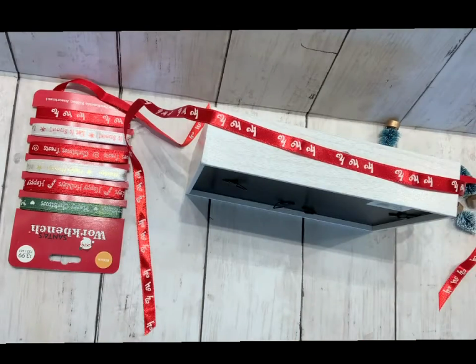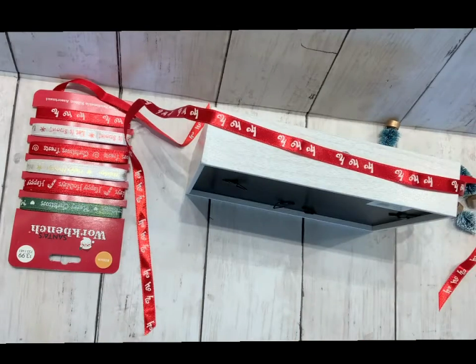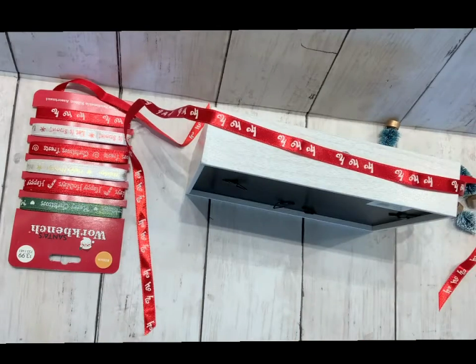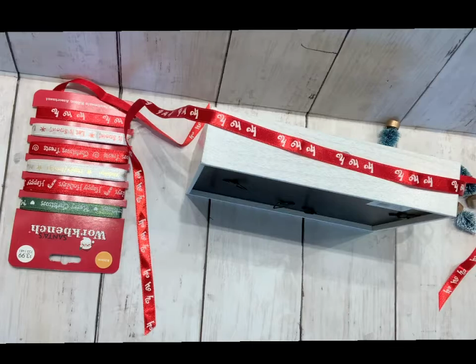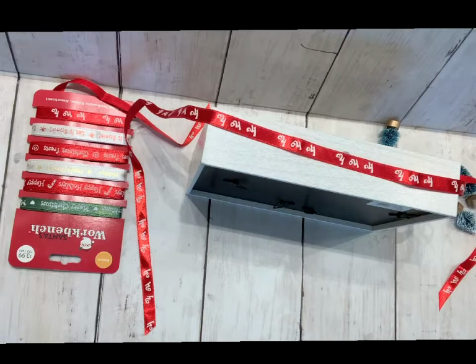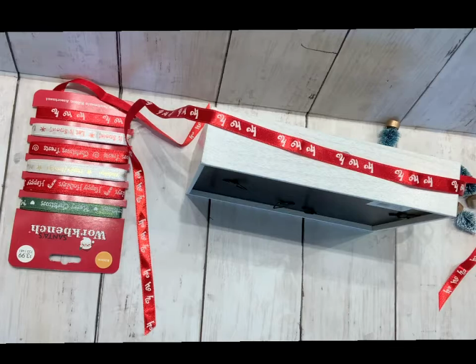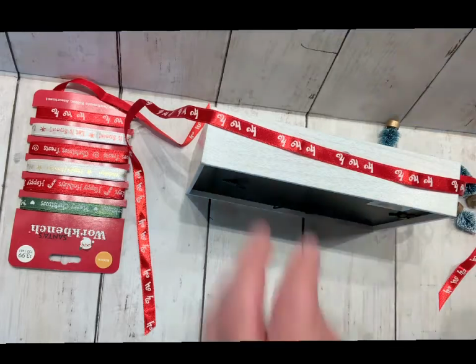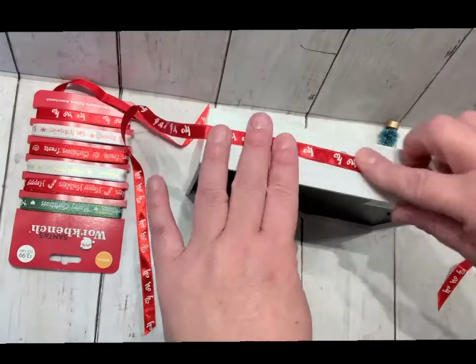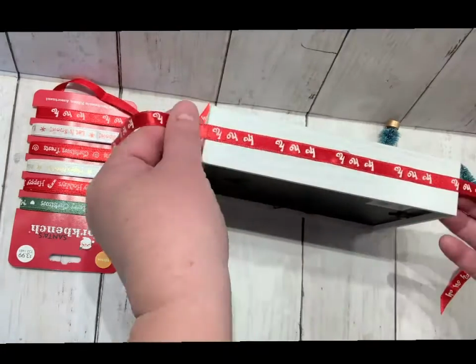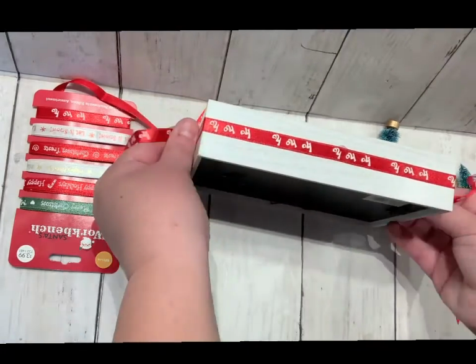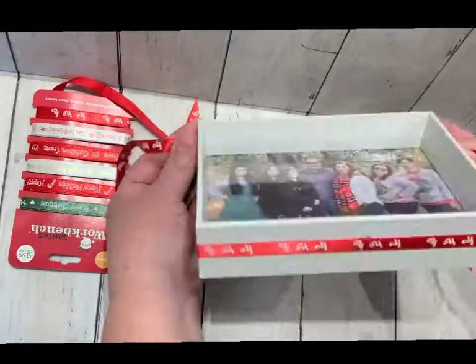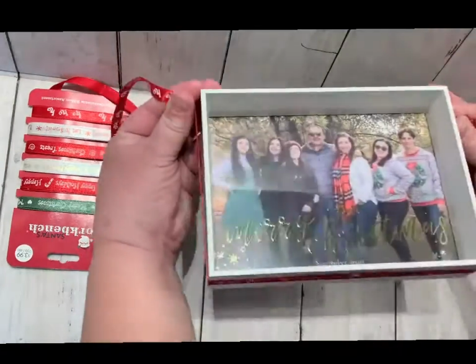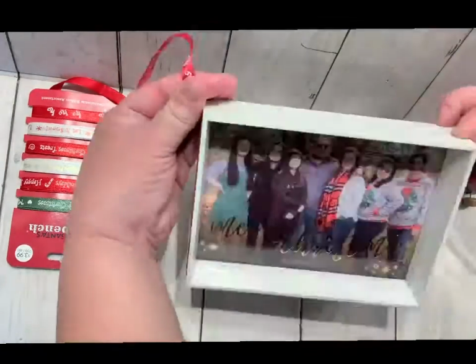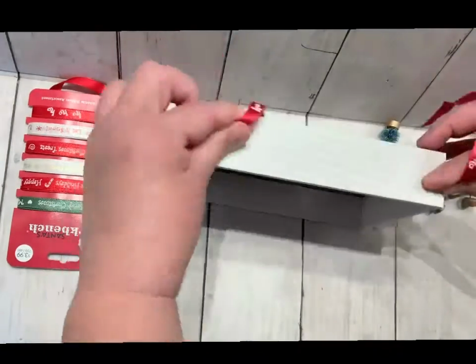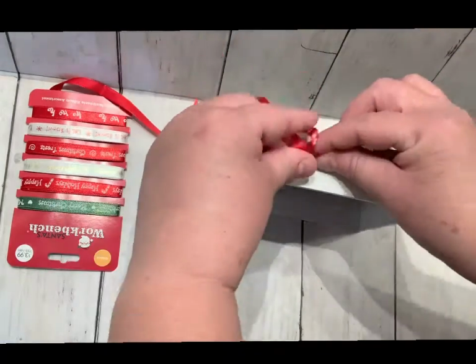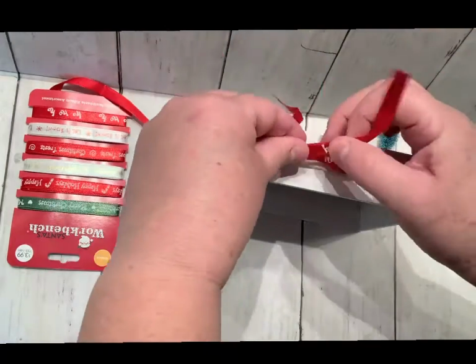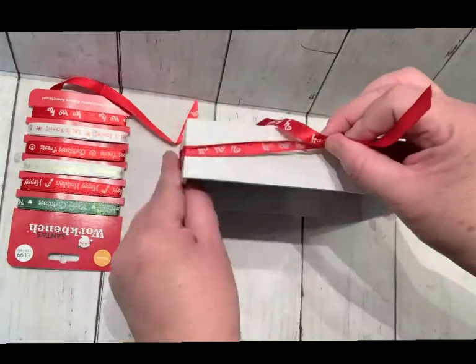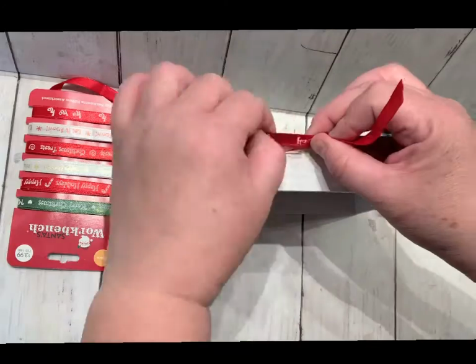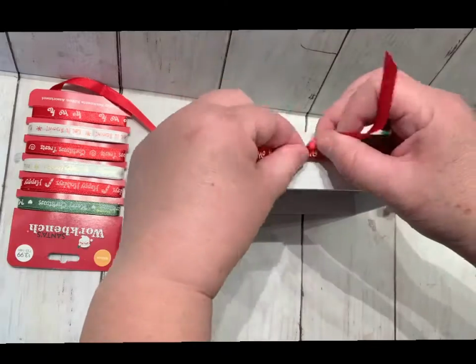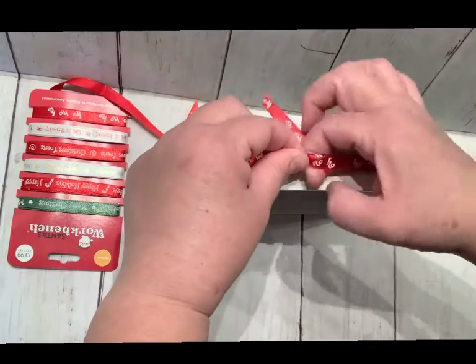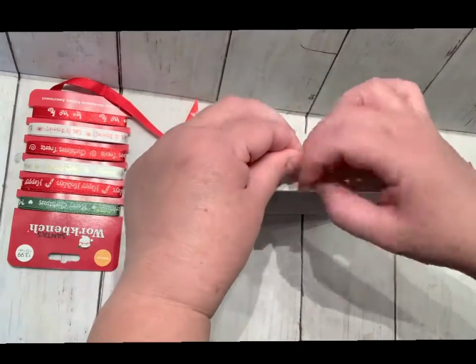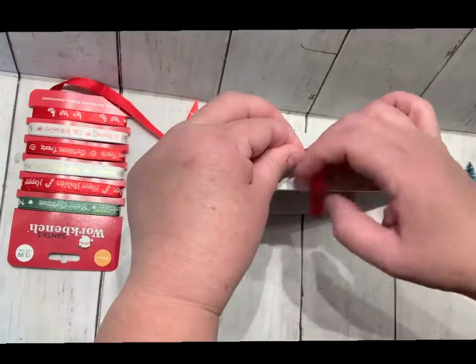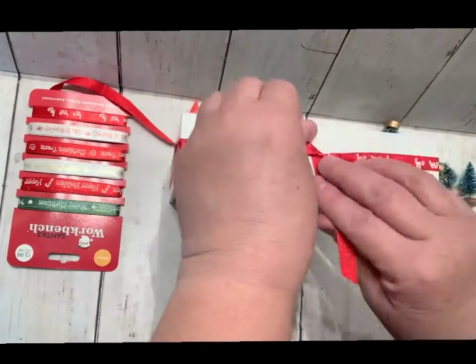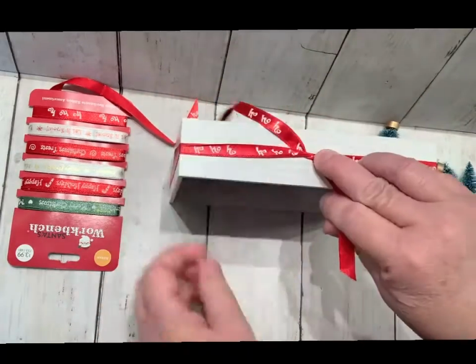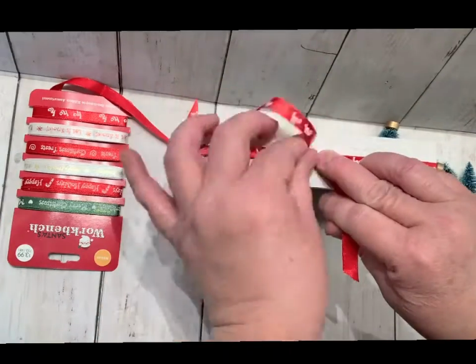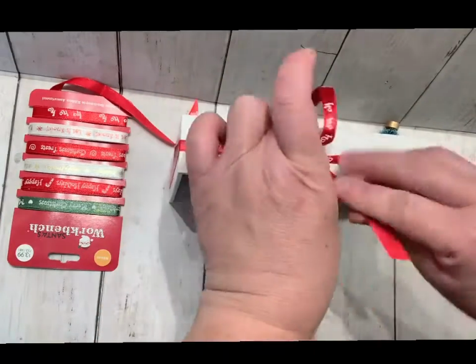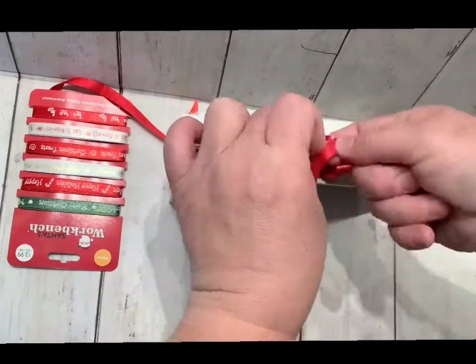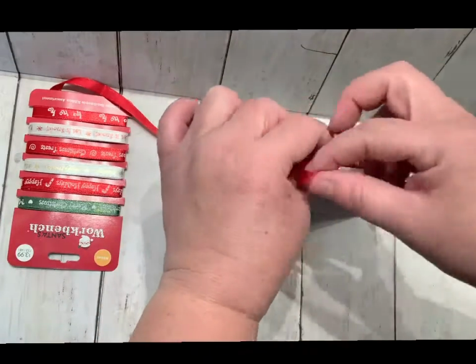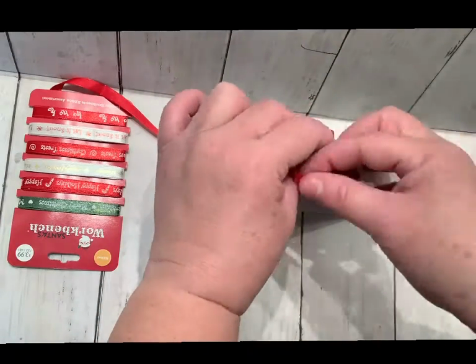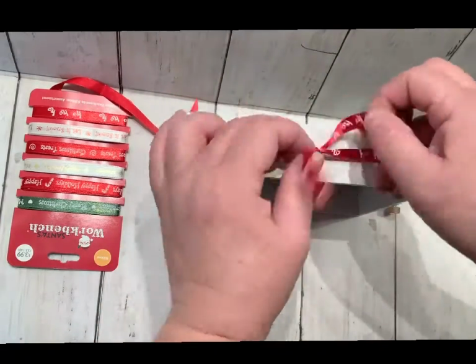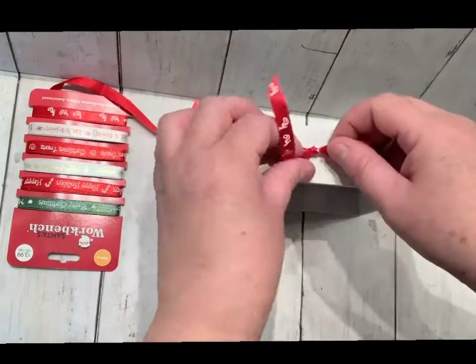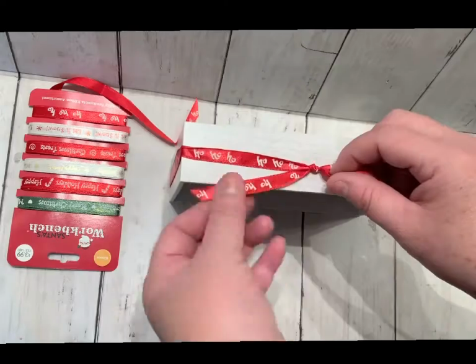I measured out the ribbon around the frame and went ahead and put a dot of glue on the bottom center, then tied the ribbon around with another dot of glue on the top.